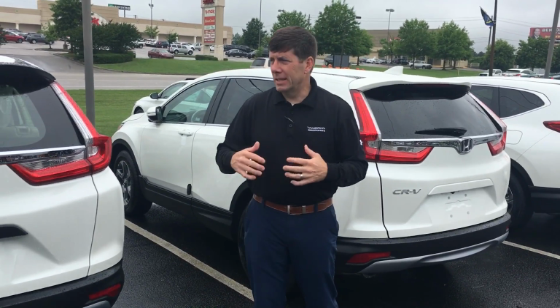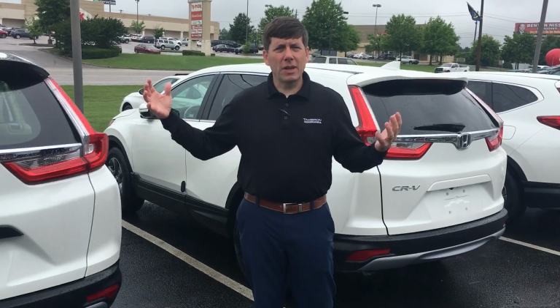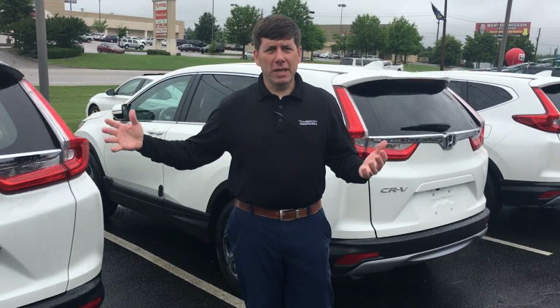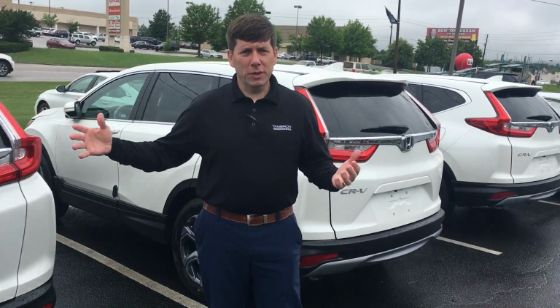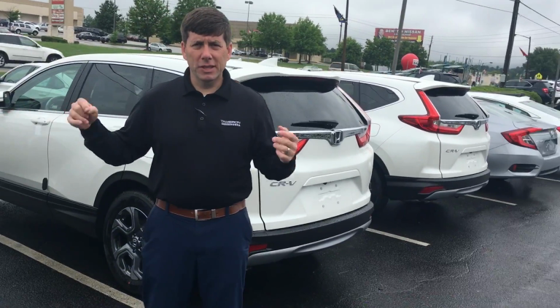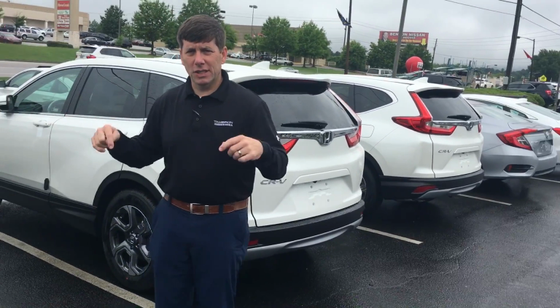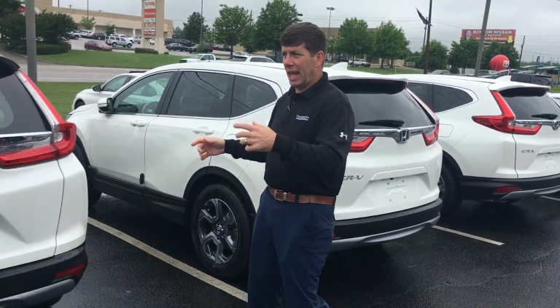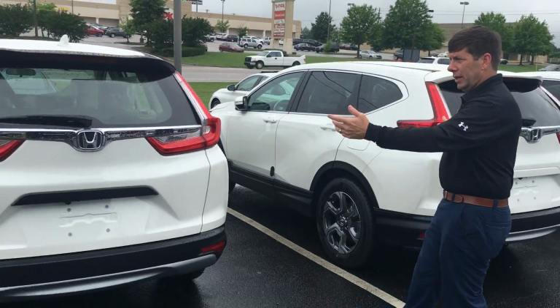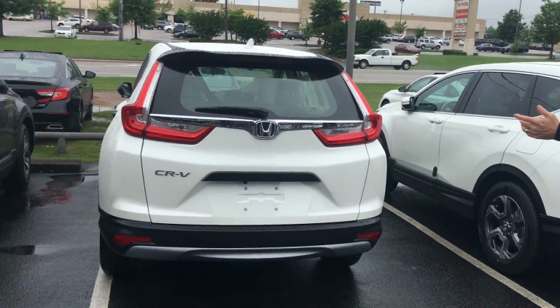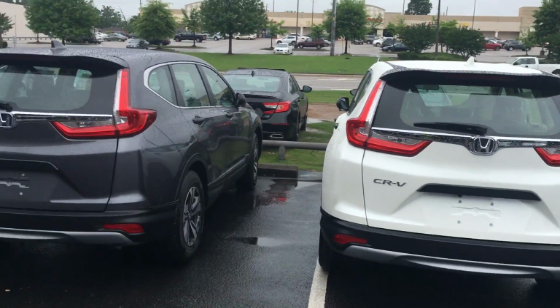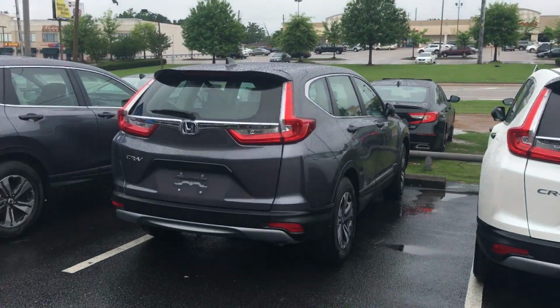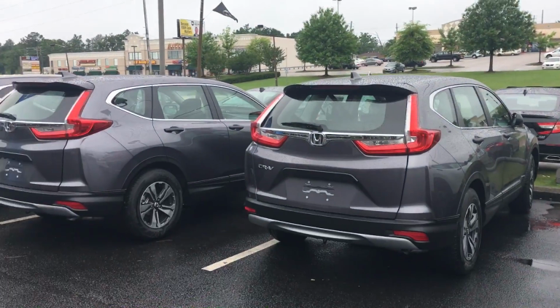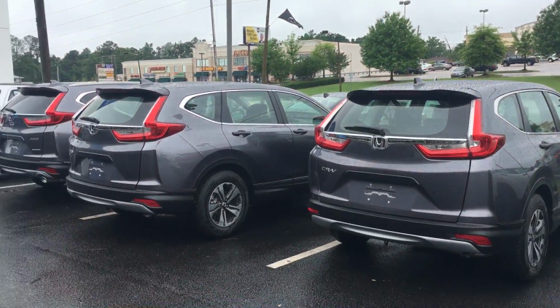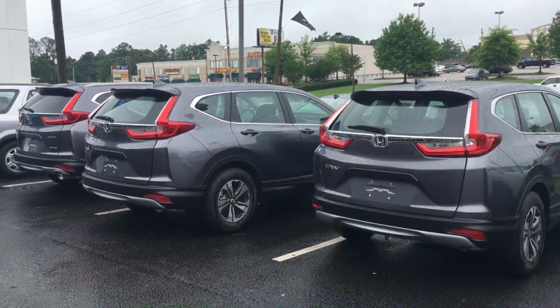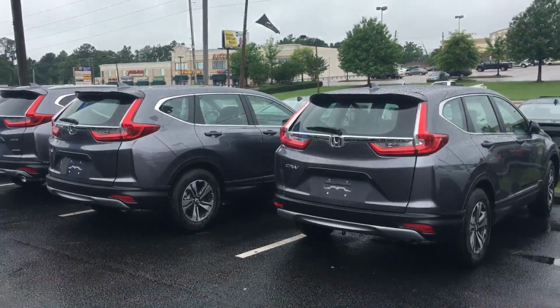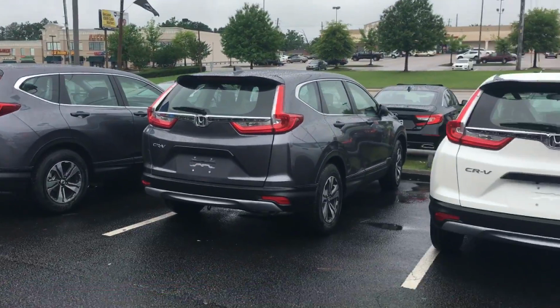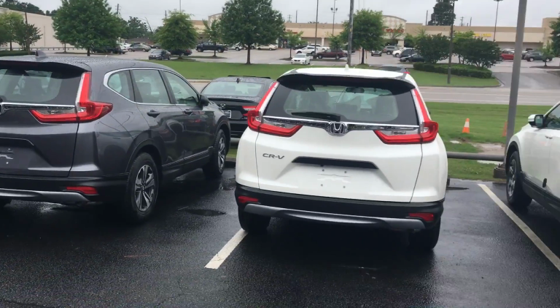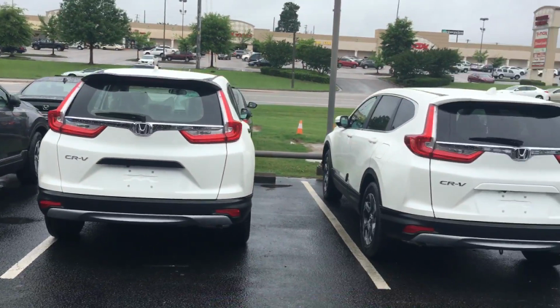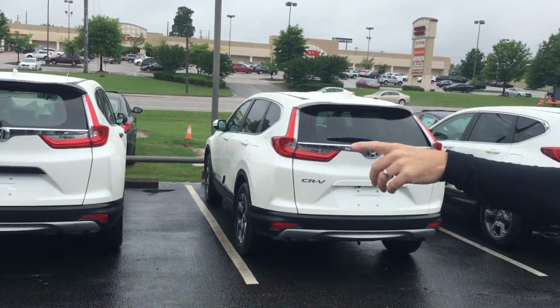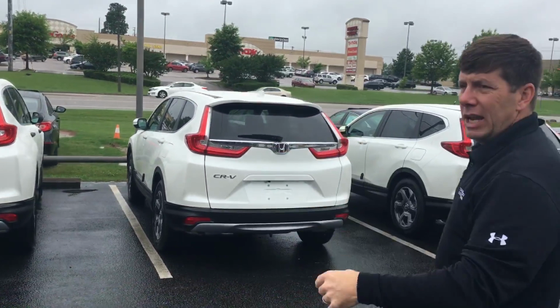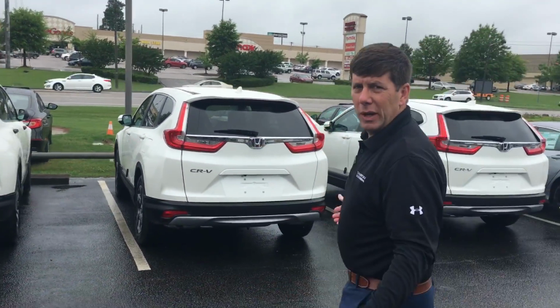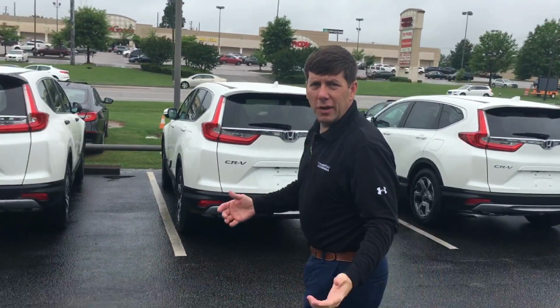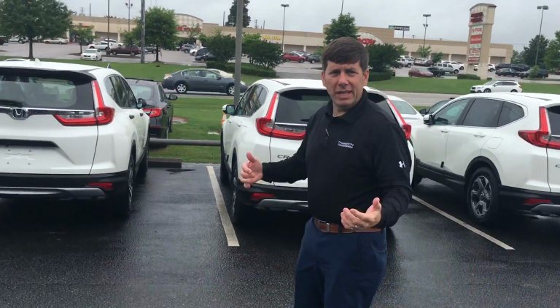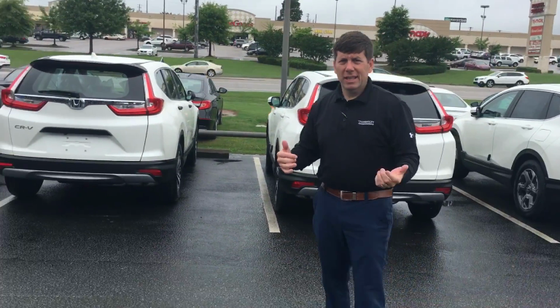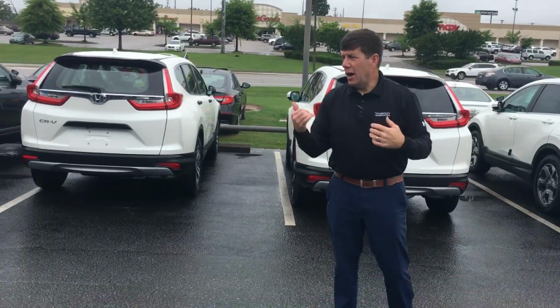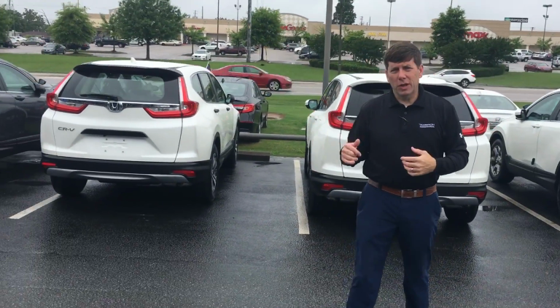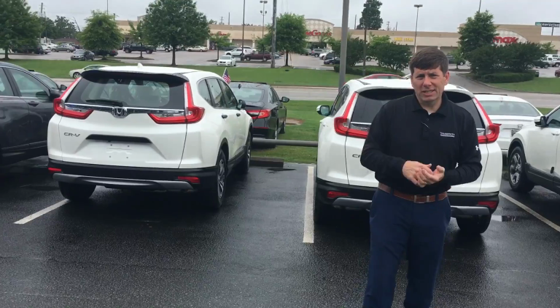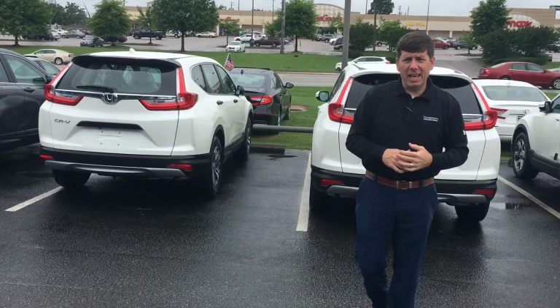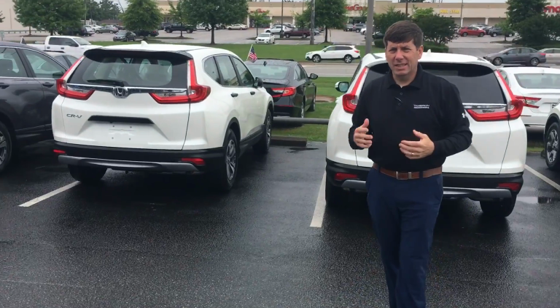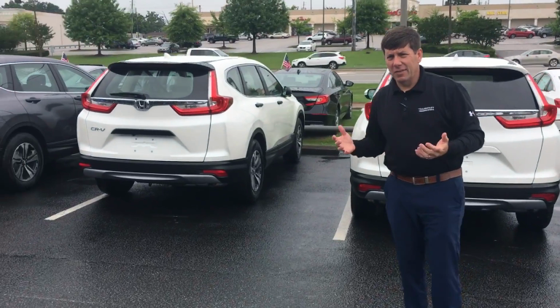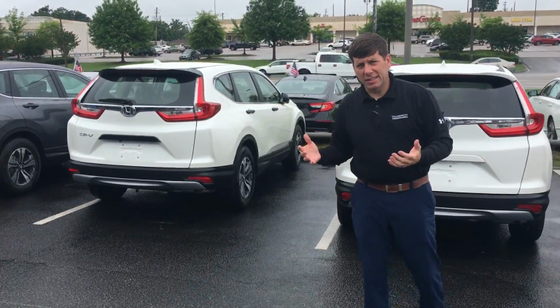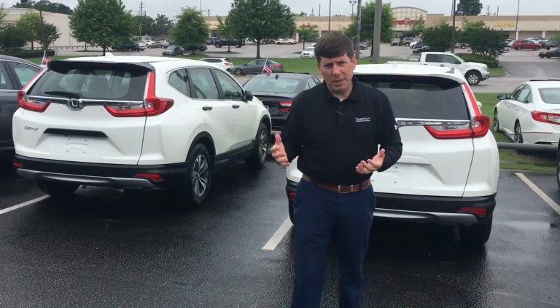This is CRV country. Just today, Wanda, look at this — look at all these CRVs we got. Look at the line of them down there. We got over 12 CRVs off the truck just today, and it's not even lunchtime yet.